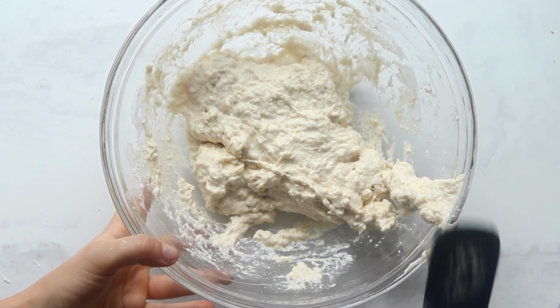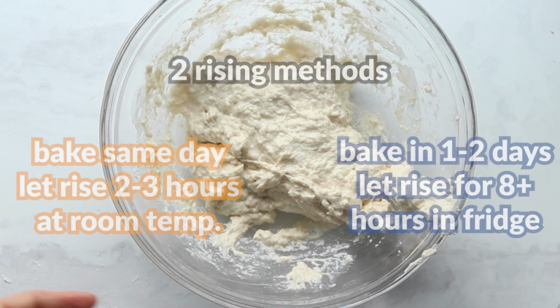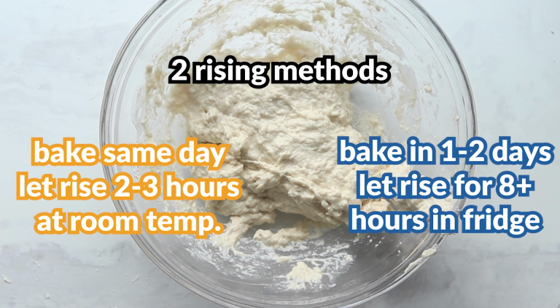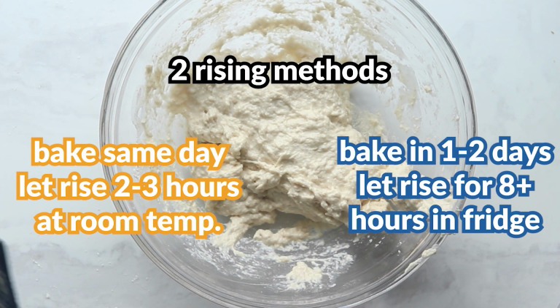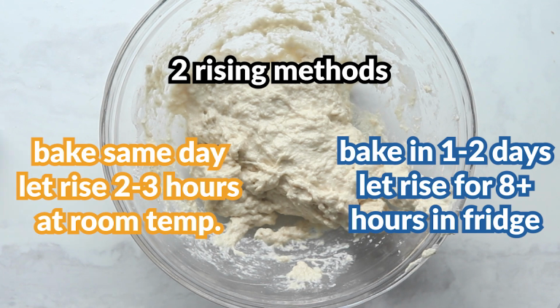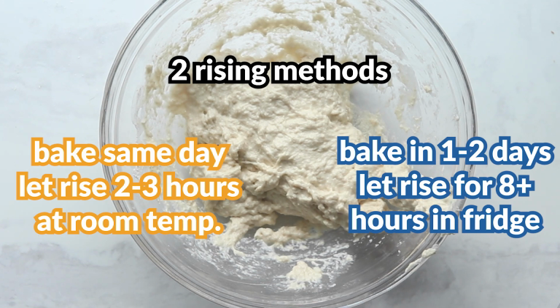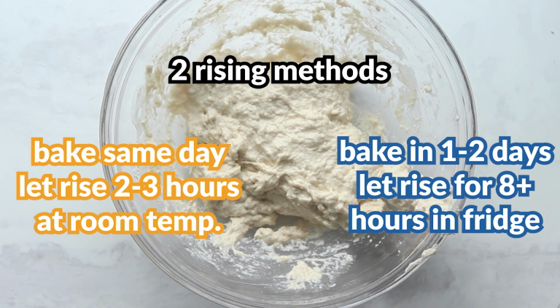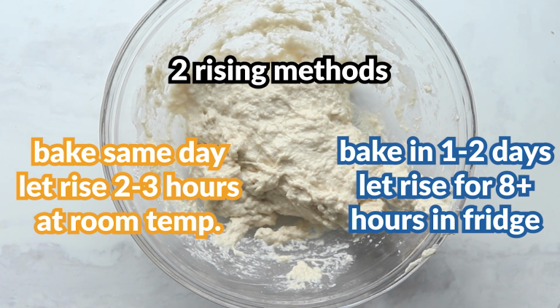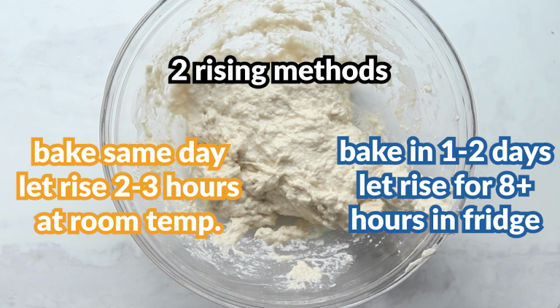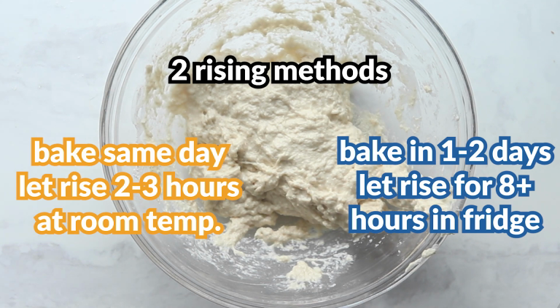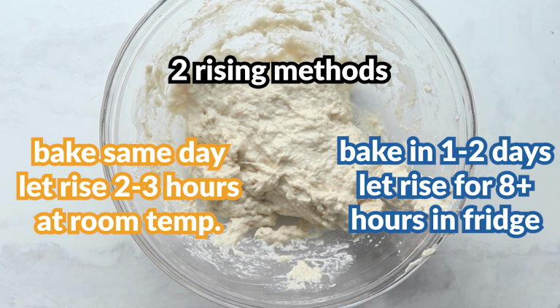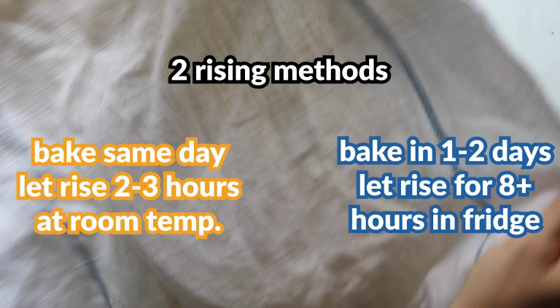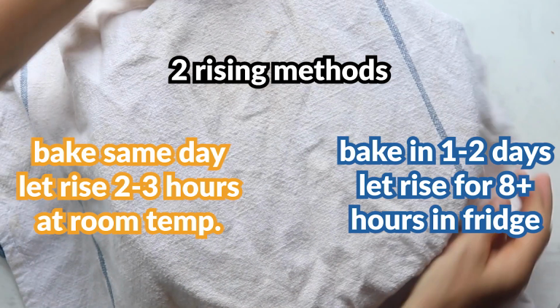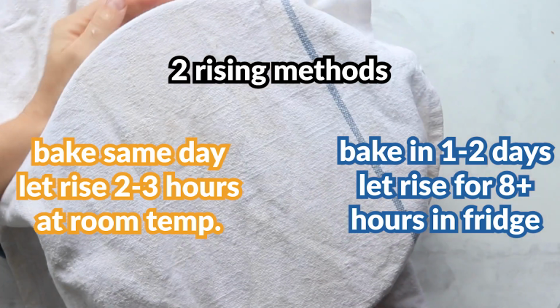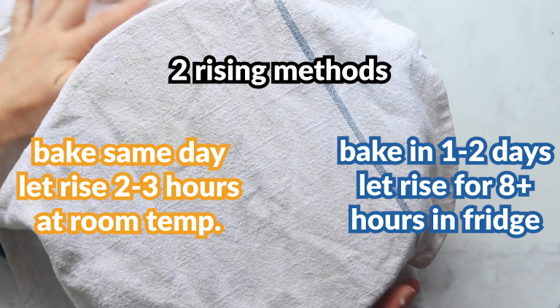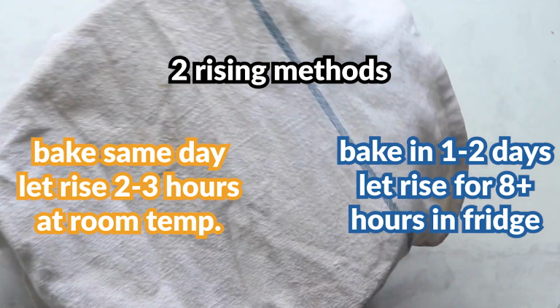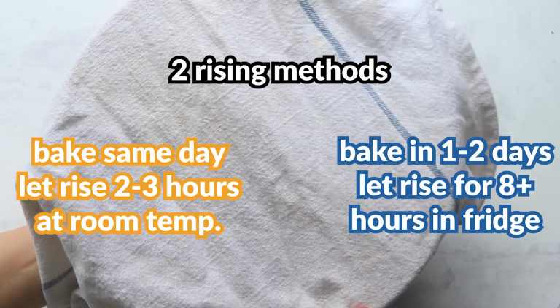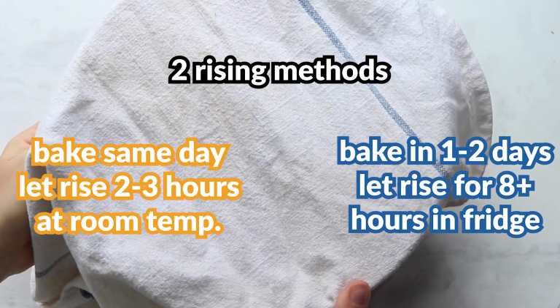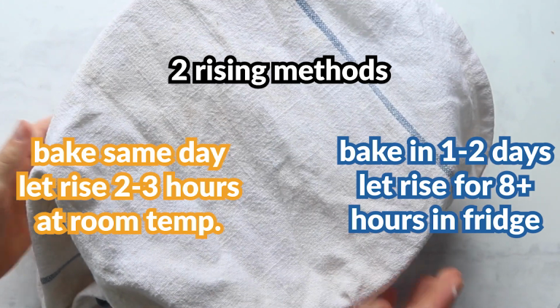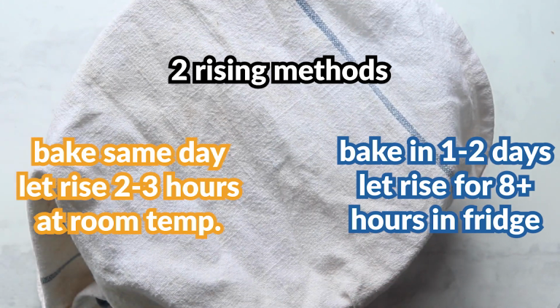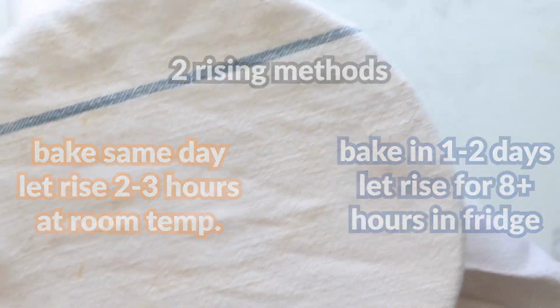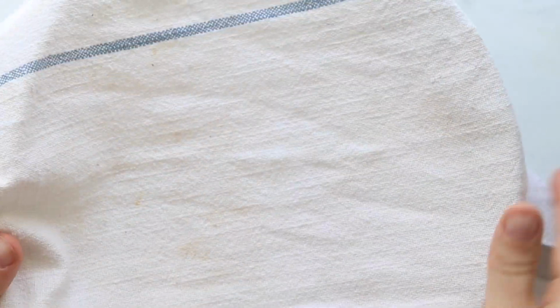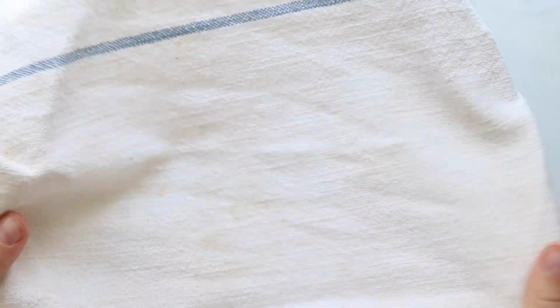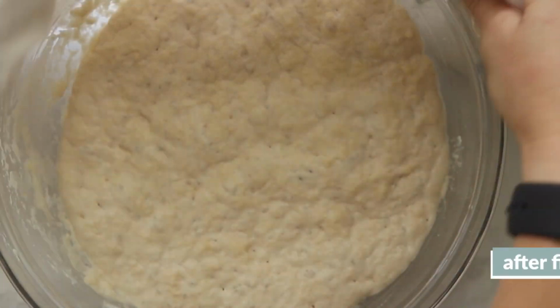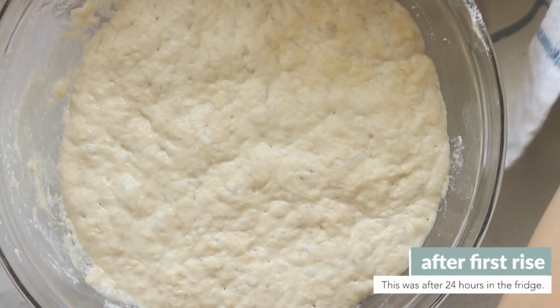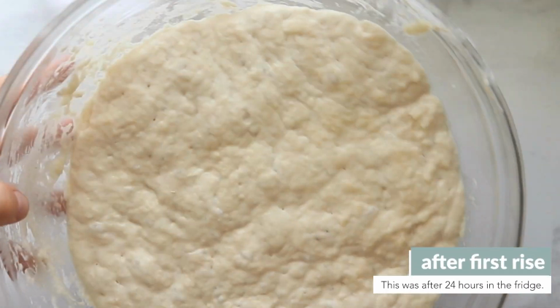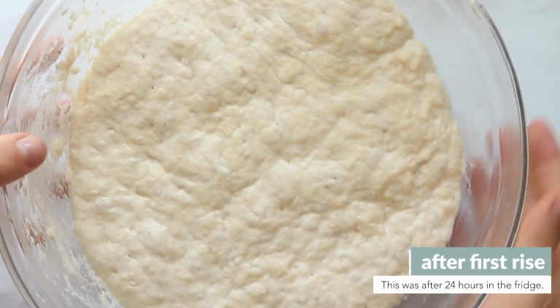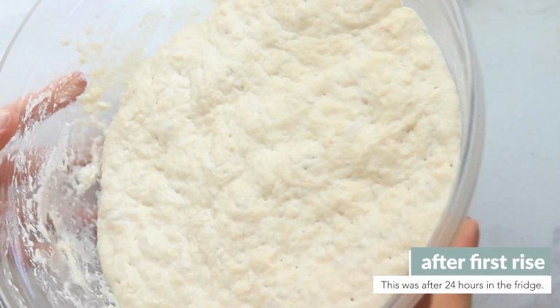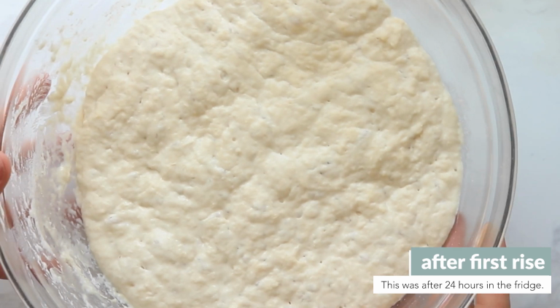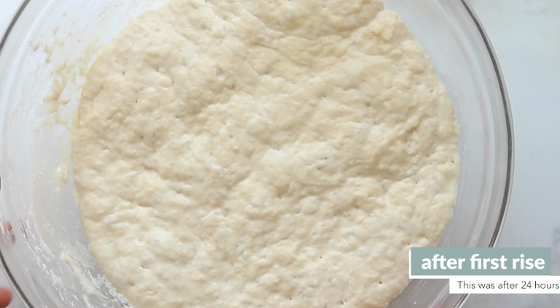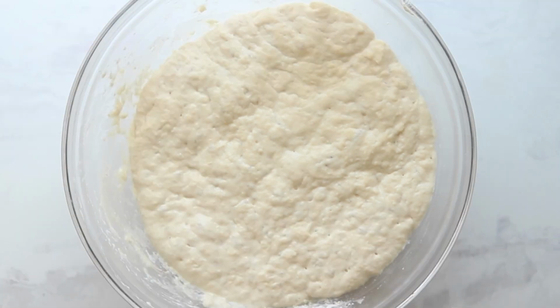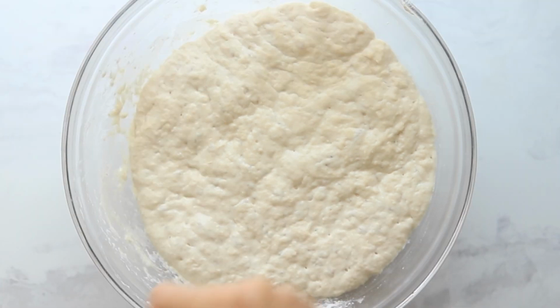Cover the dough with a dish towel or plastic wrap. You have two options: if you want to bake it the same day, let it rise for two to three hours at room temperature. Otherwise, you can put it in the fridge and bake it tomorrow or even two days later.